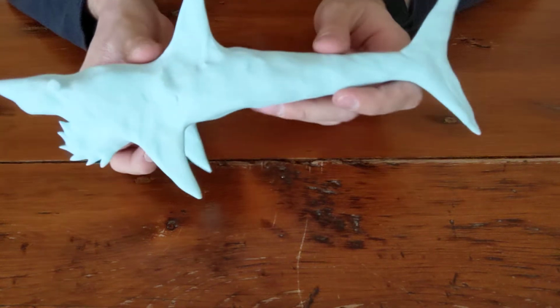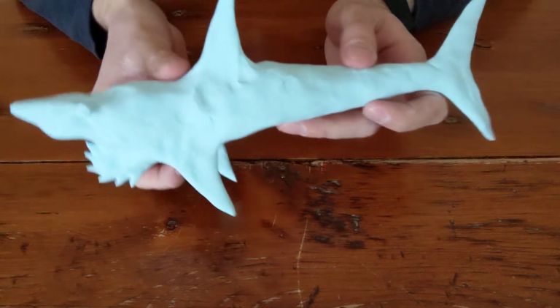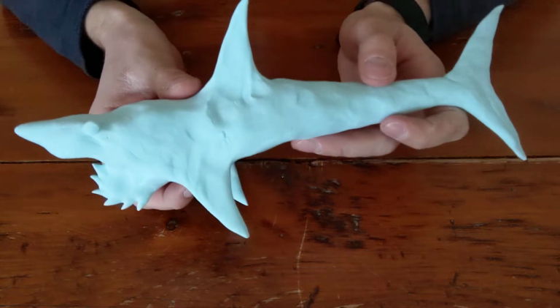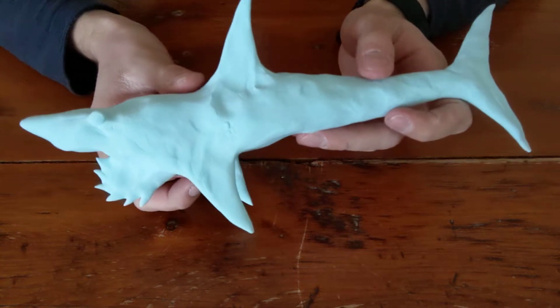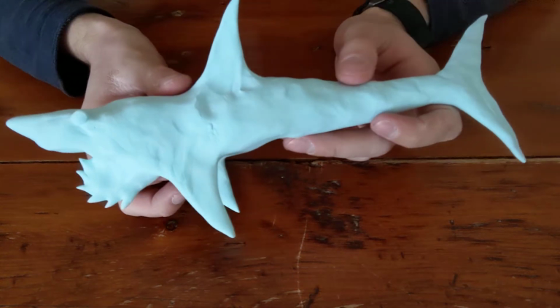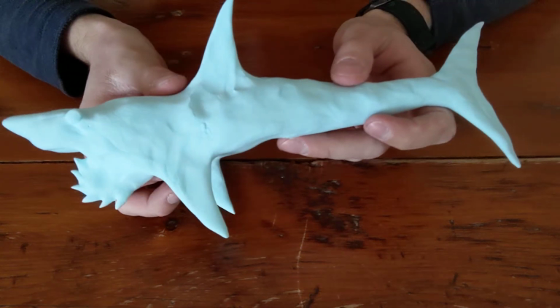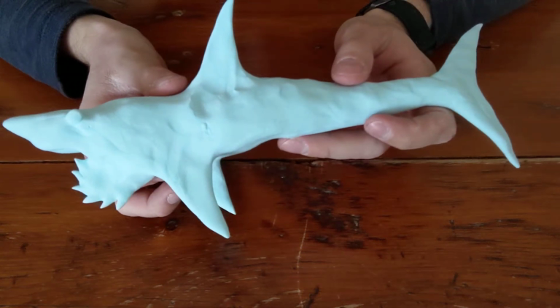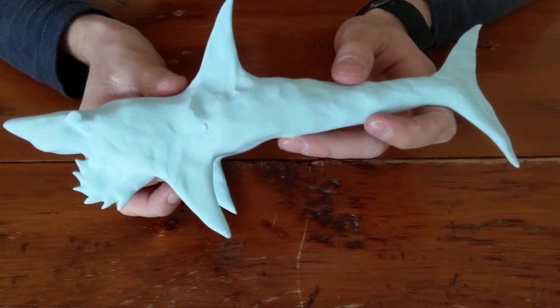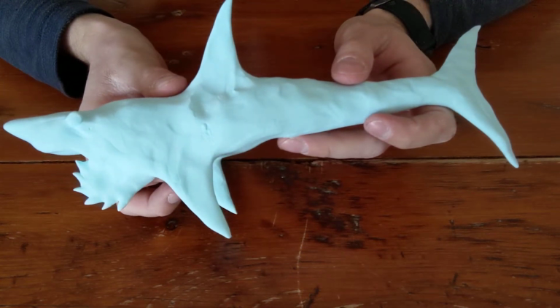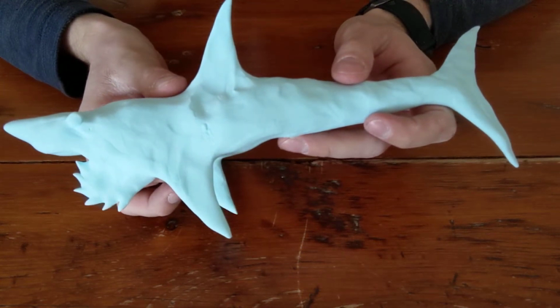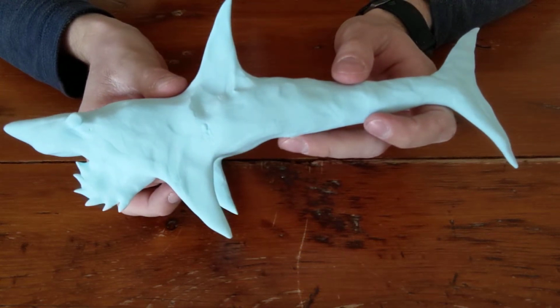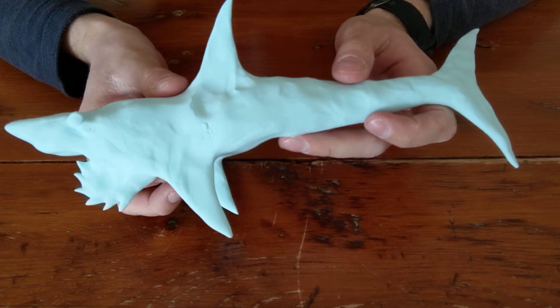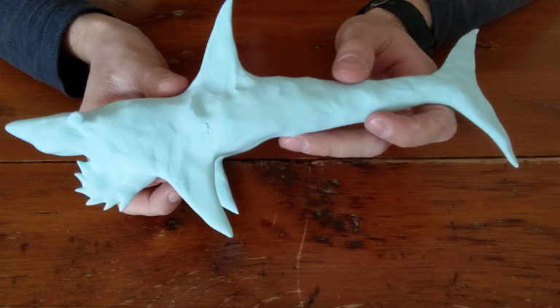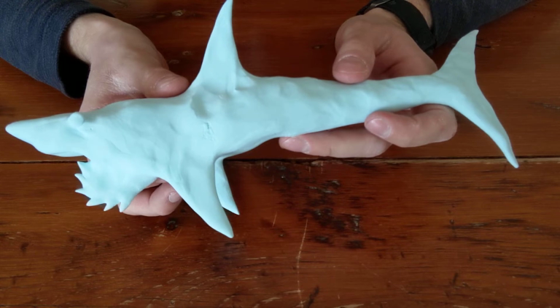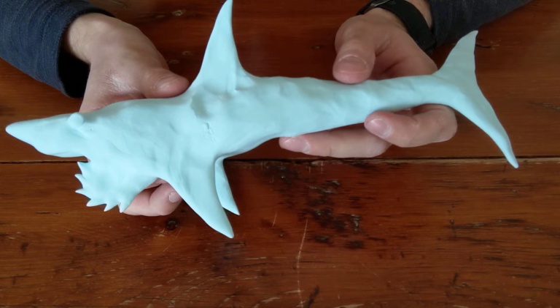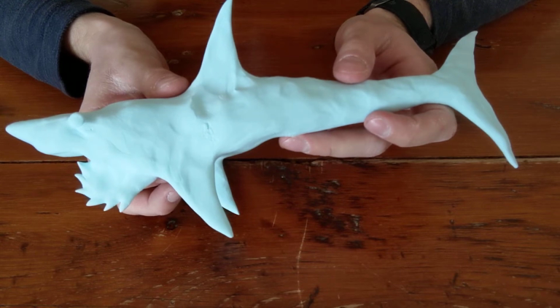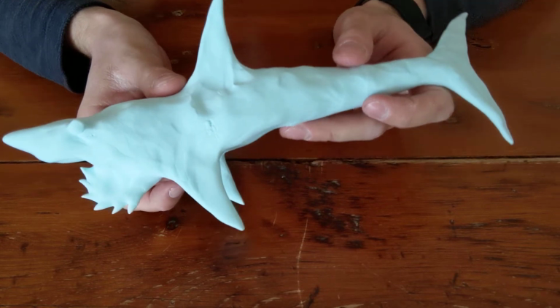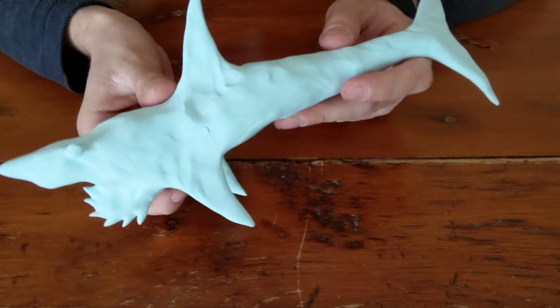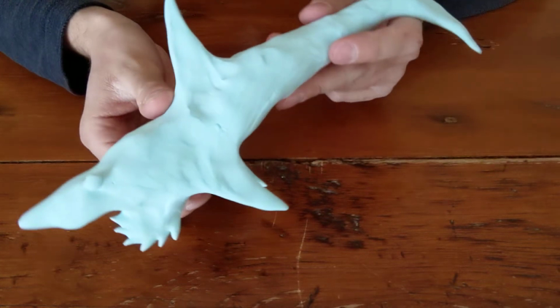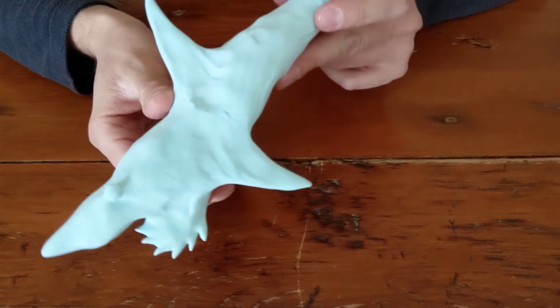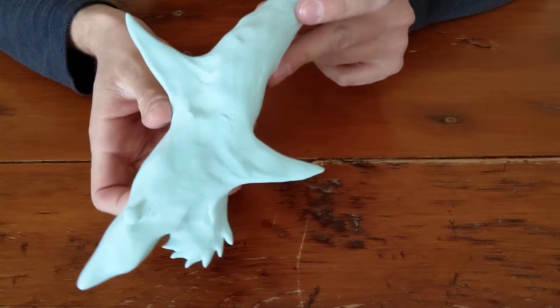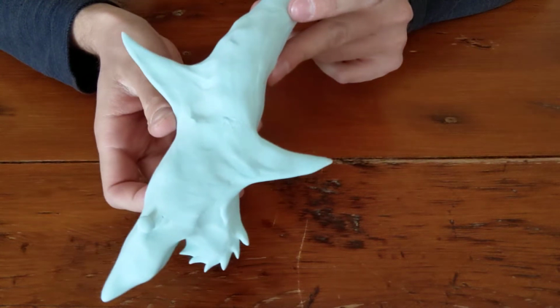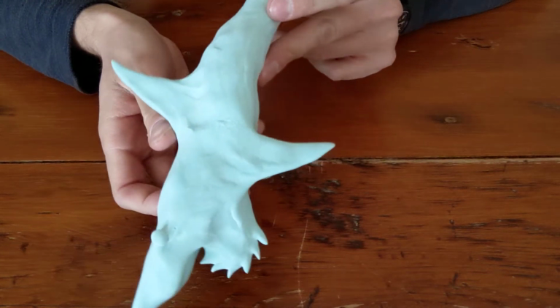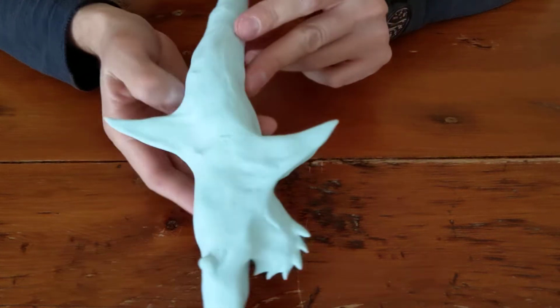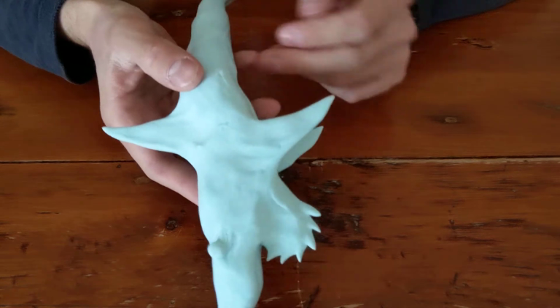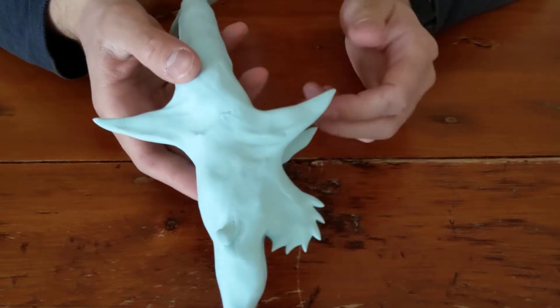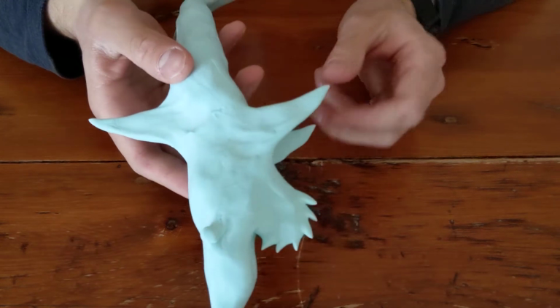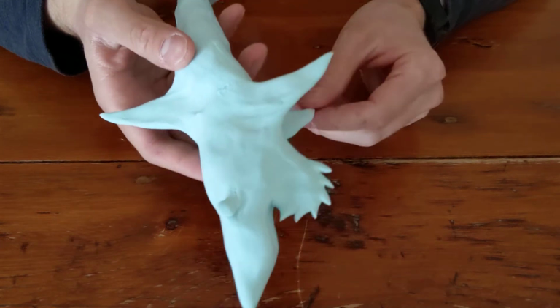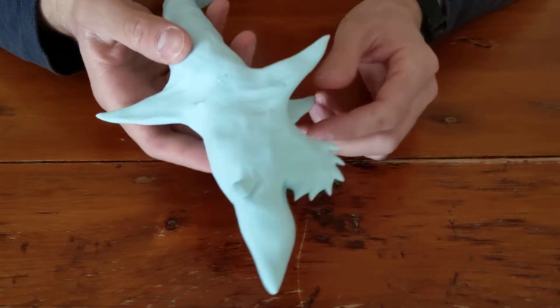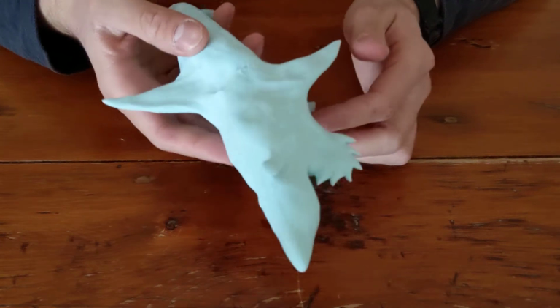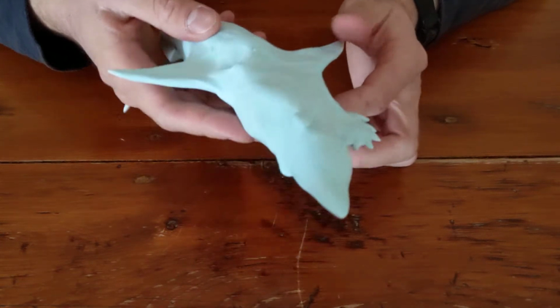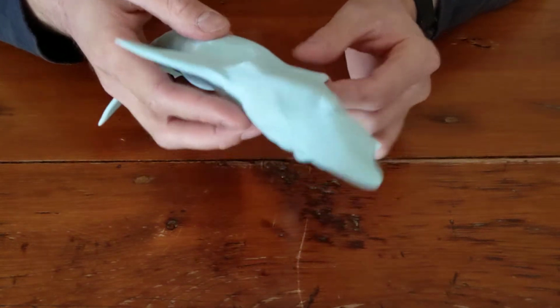Behold my finished sculpture. It's a sculpture of Helicoprion. It appears to look like a shark-like fish from the early Permian period, 290 million years ago, and its fossils have been found worldwide.